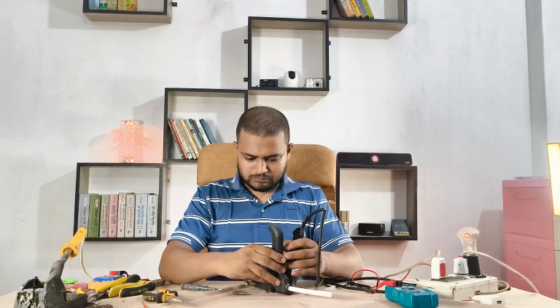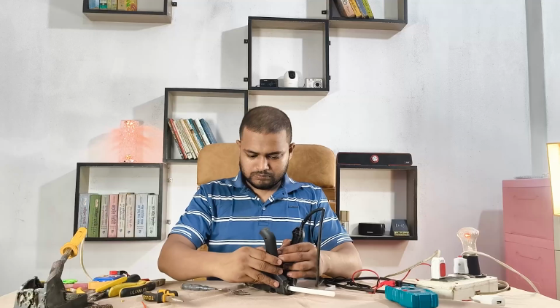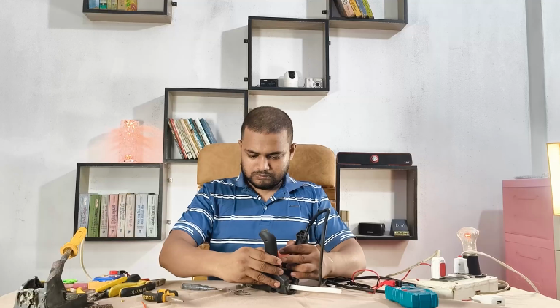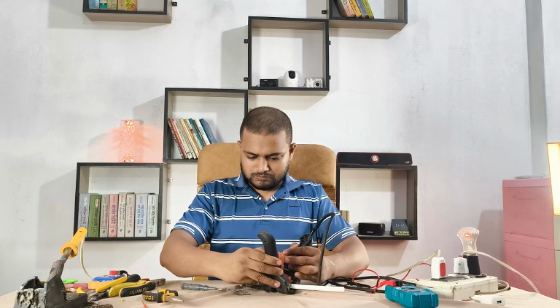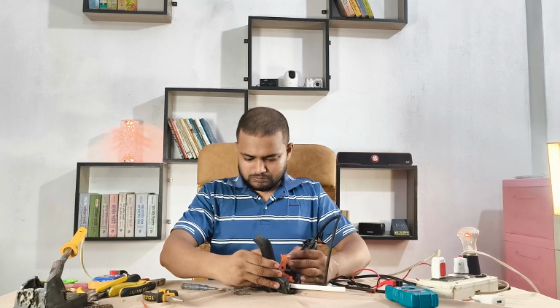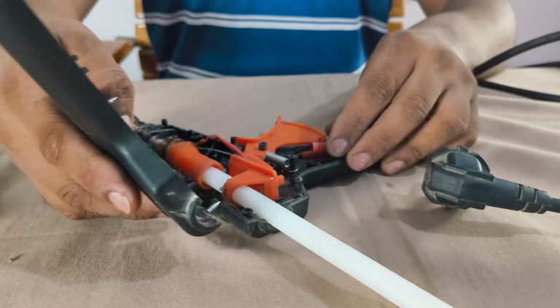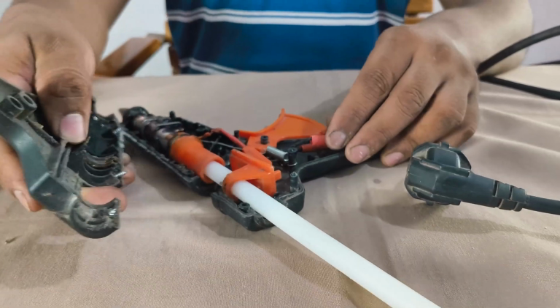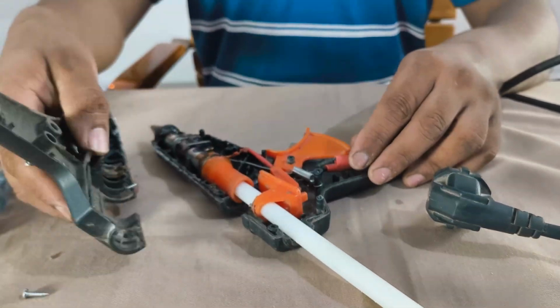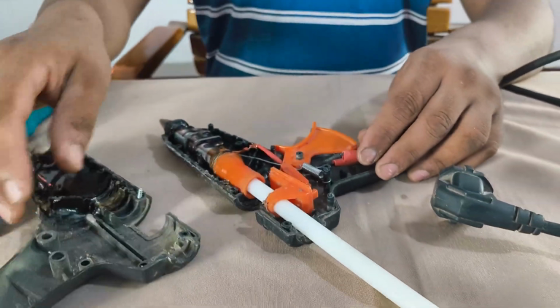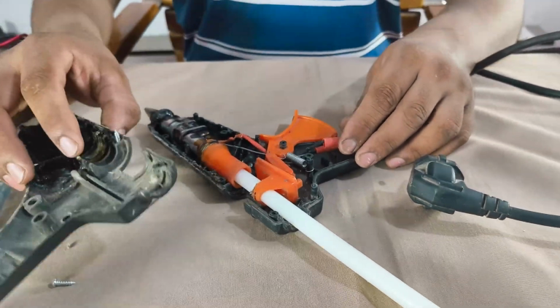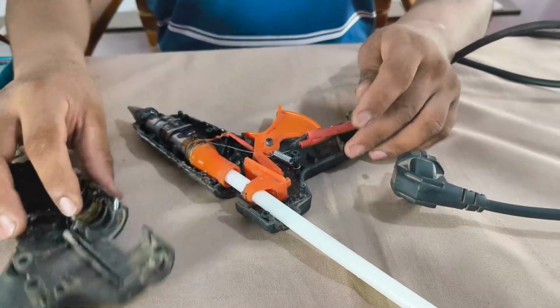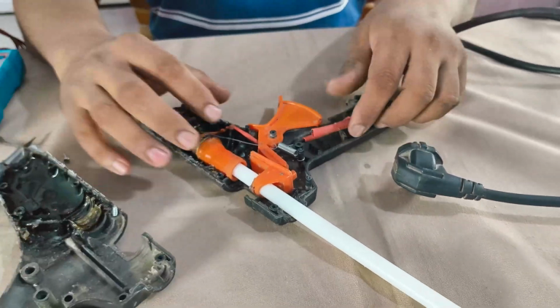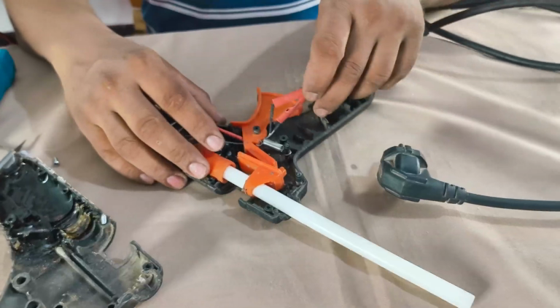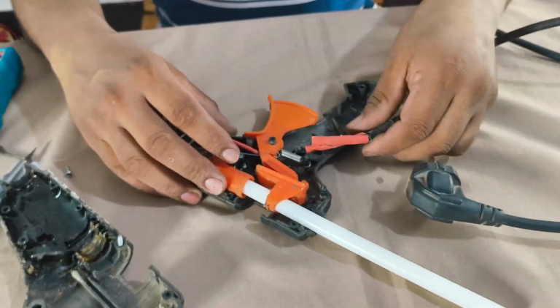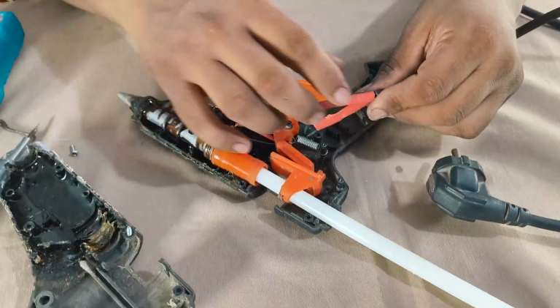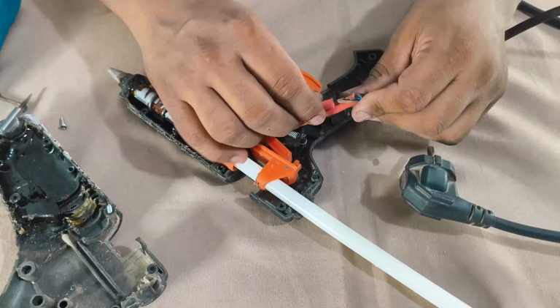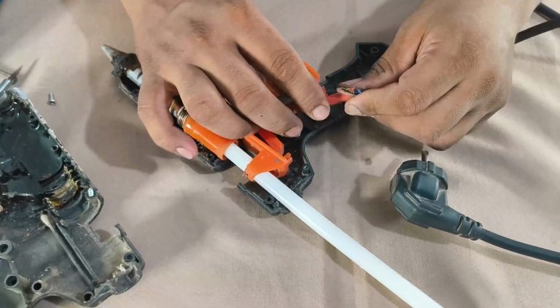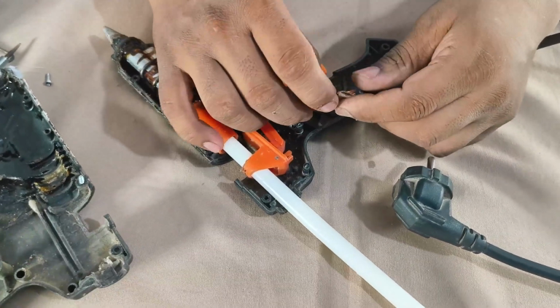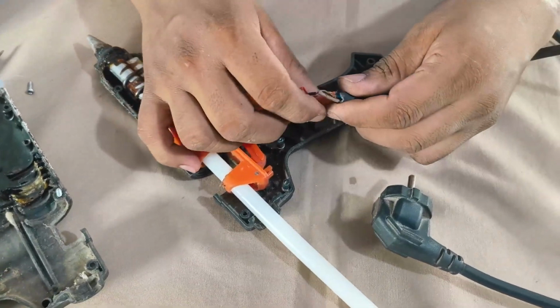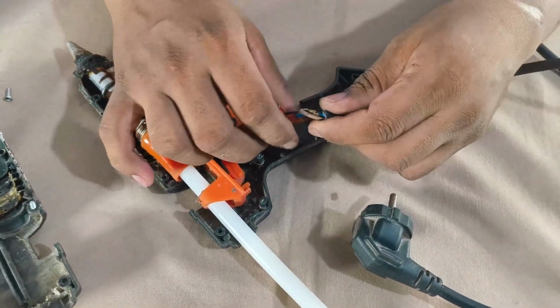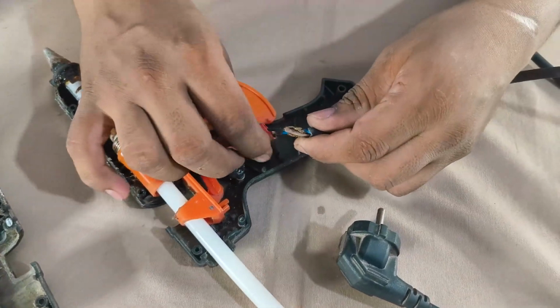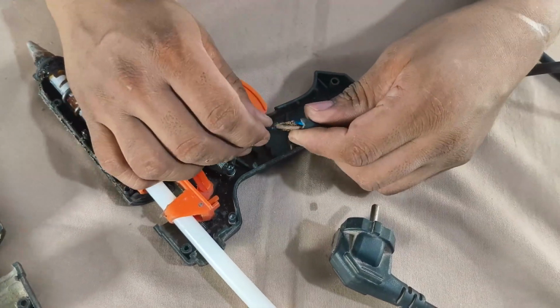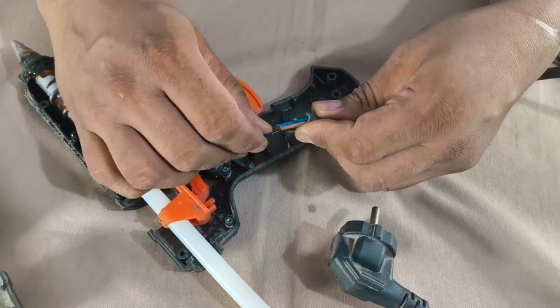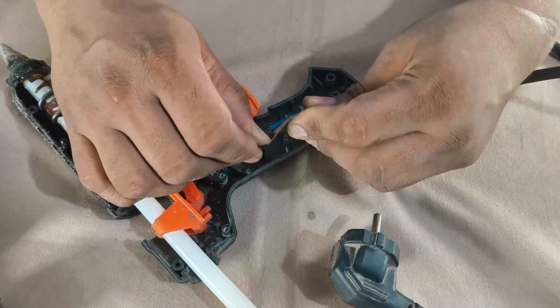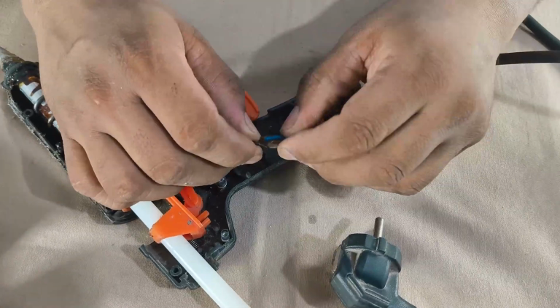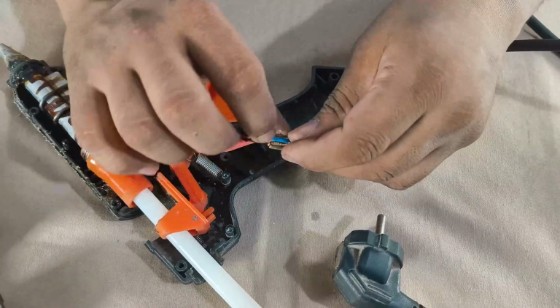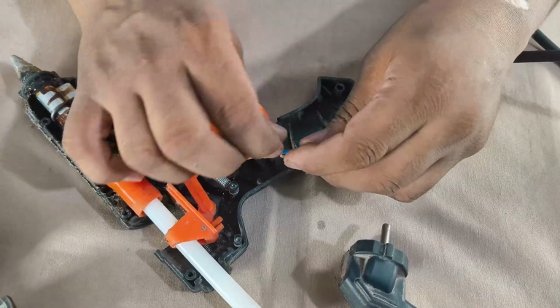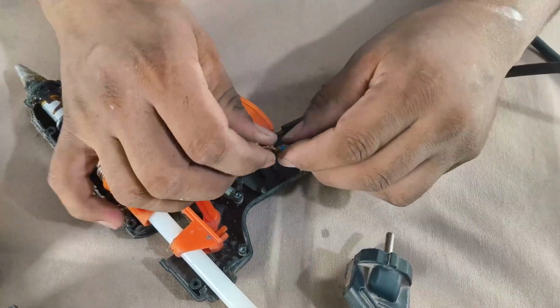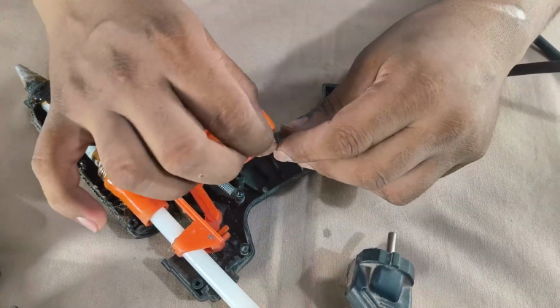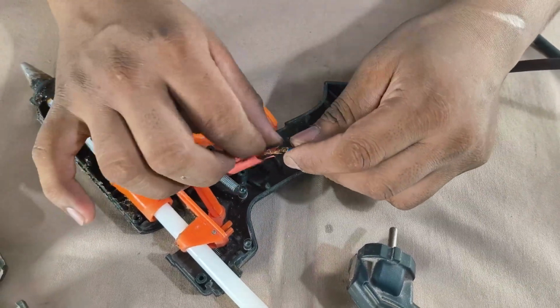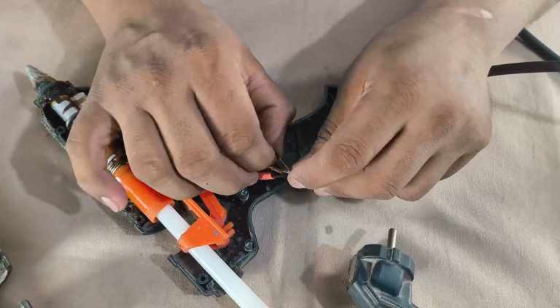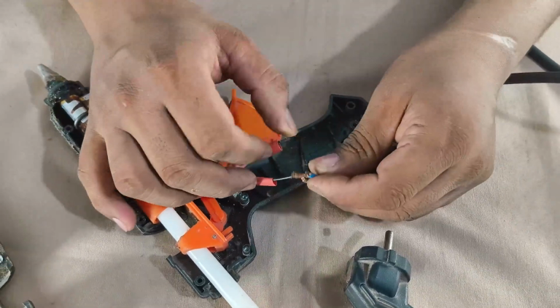Alright, the gun's open now. As you can see, it's really old, overused, and full of dust, so I need to be a bit careful while working on it. I'm now separating the power cable from the heating element terminal so I can test everything individually.